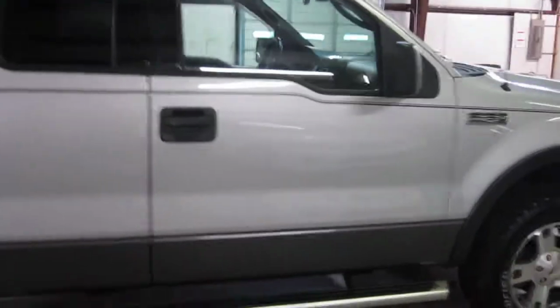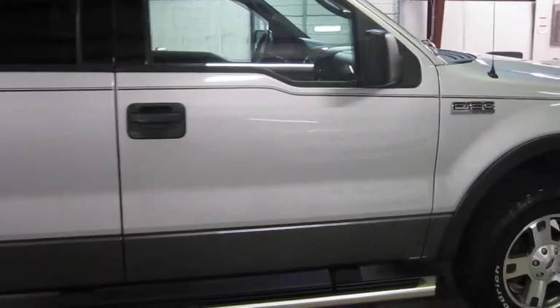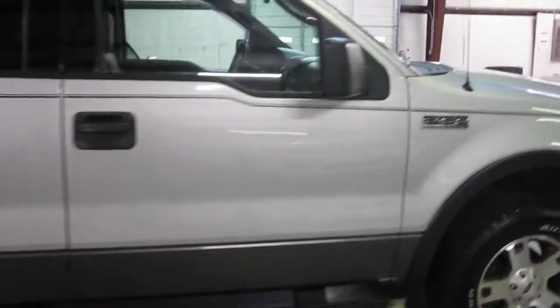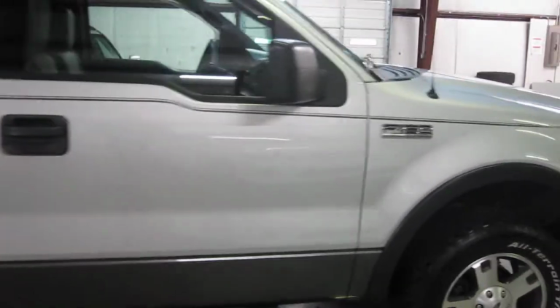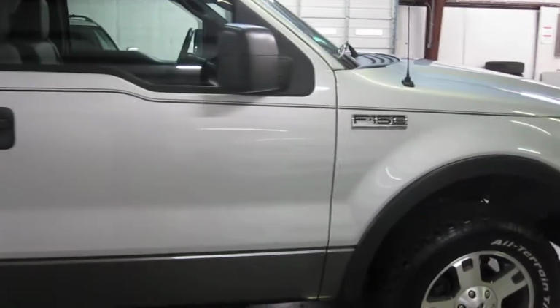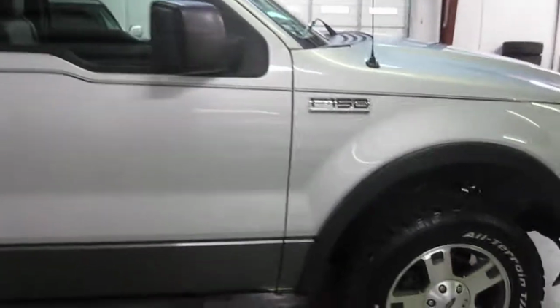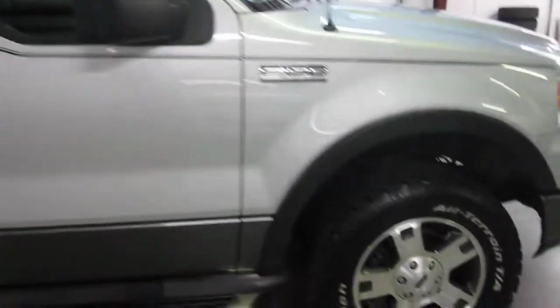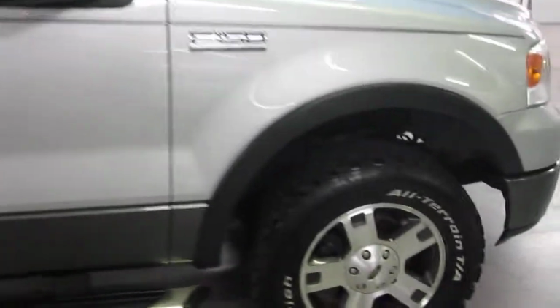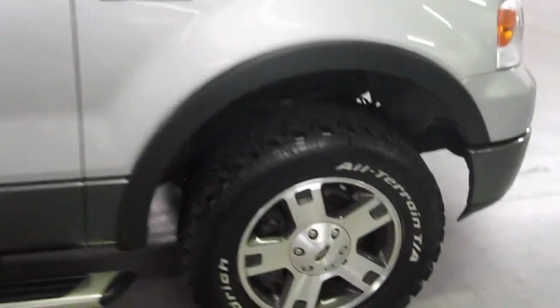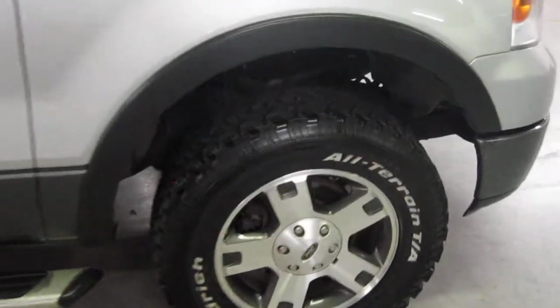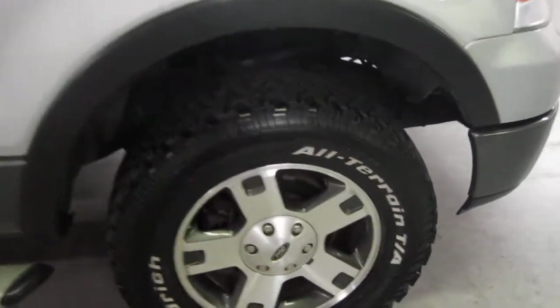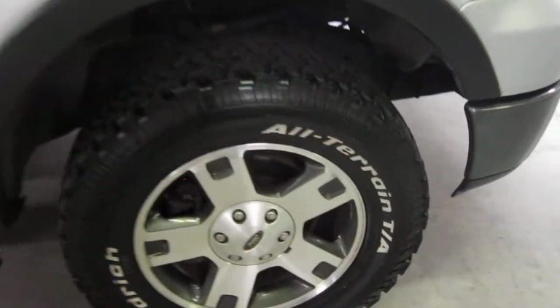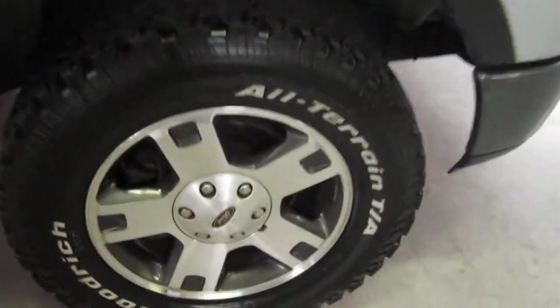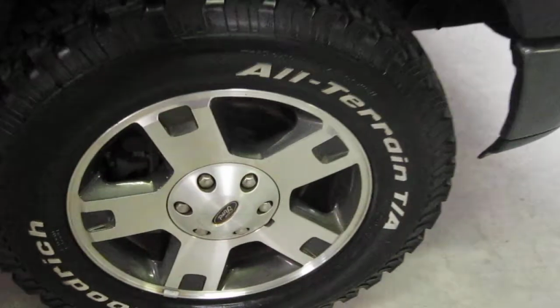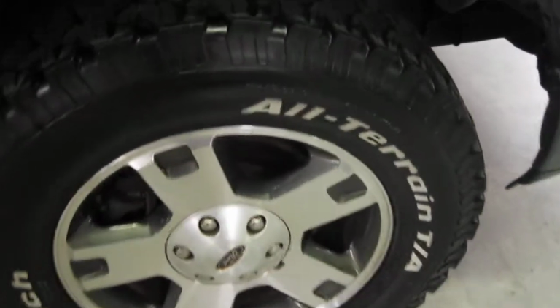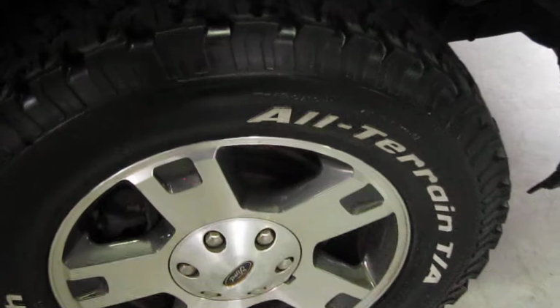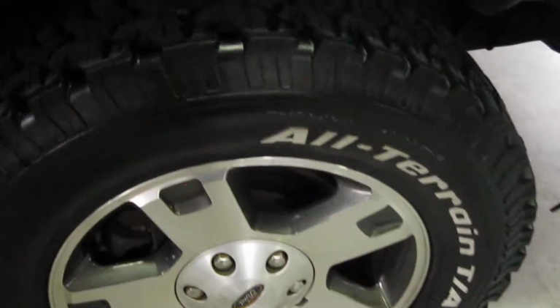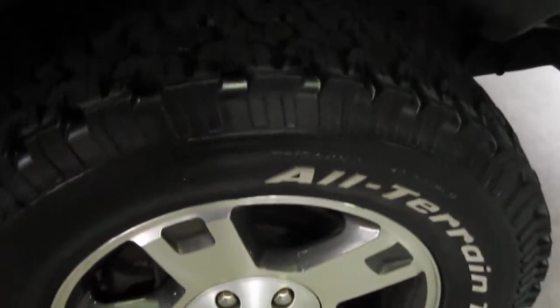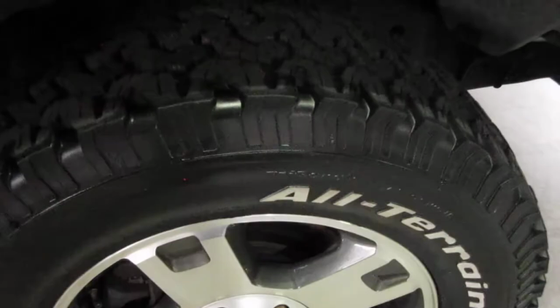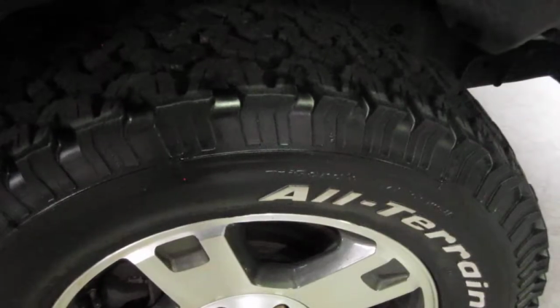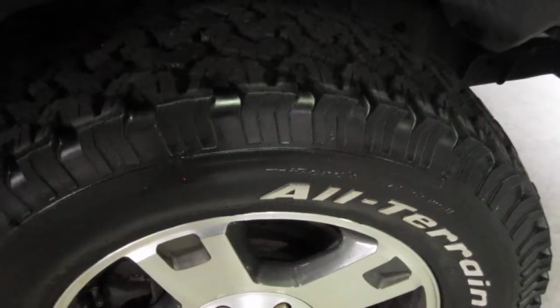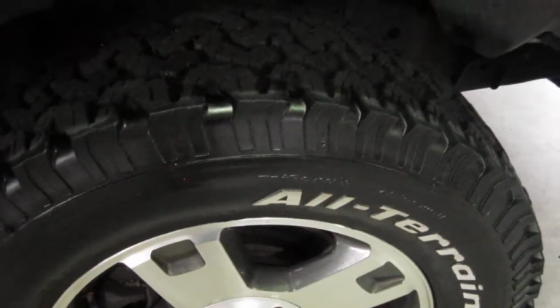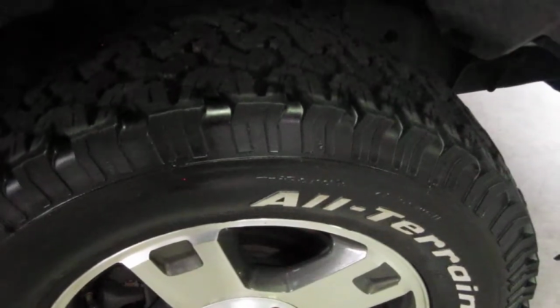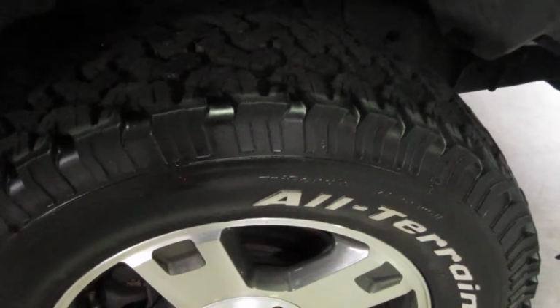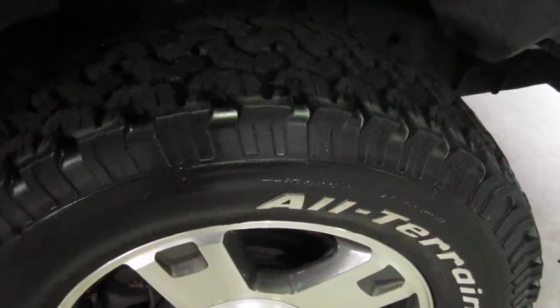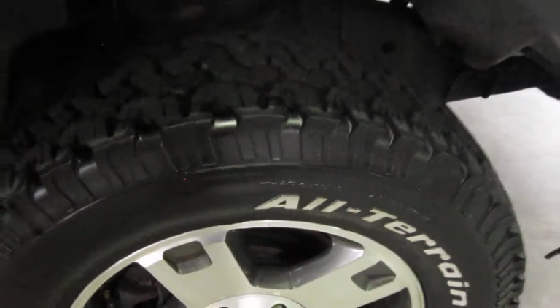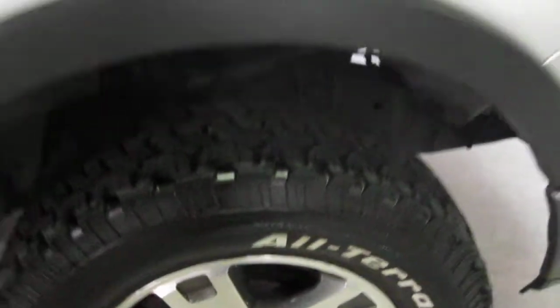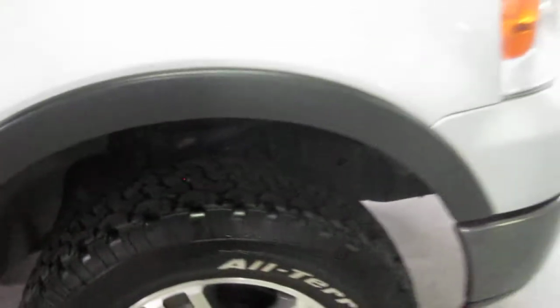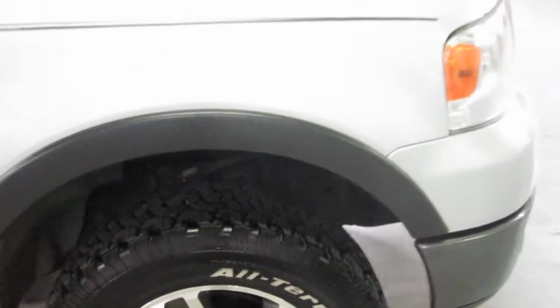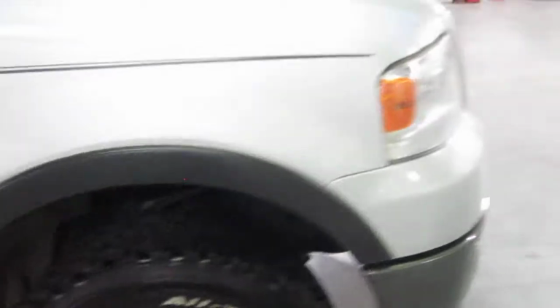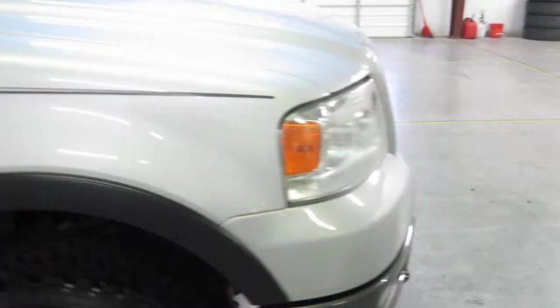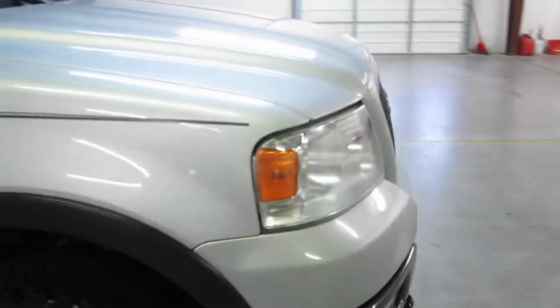Just as I walk around to the front, I will show you the tires. The BF Goodrich All-Terrain tires actually have about a thousand miles on them, so these tires are good to go for quite some time.